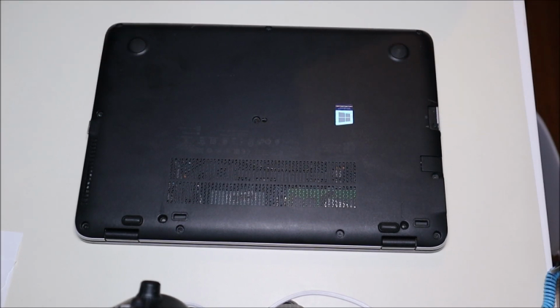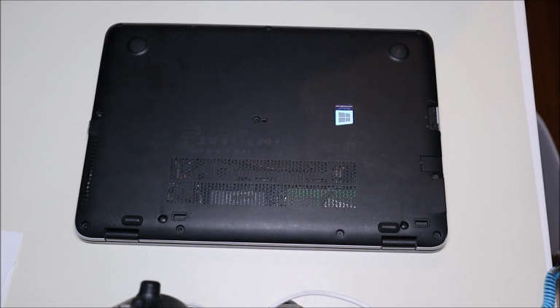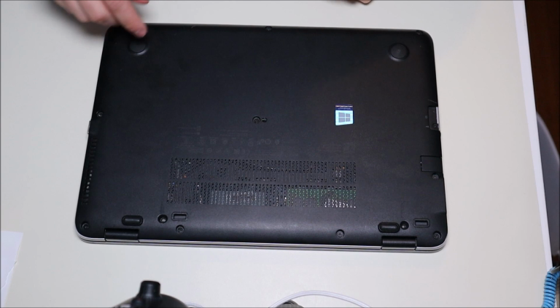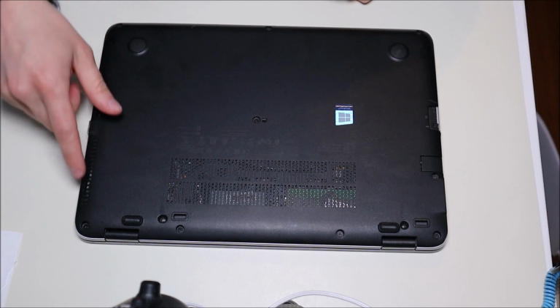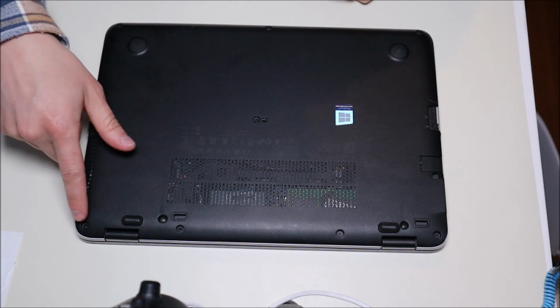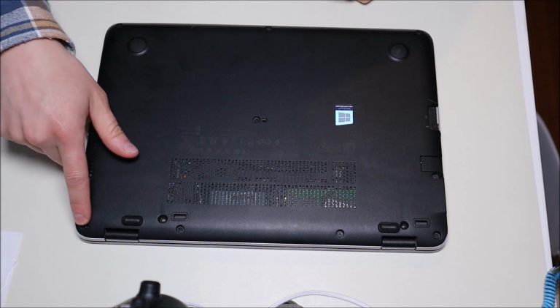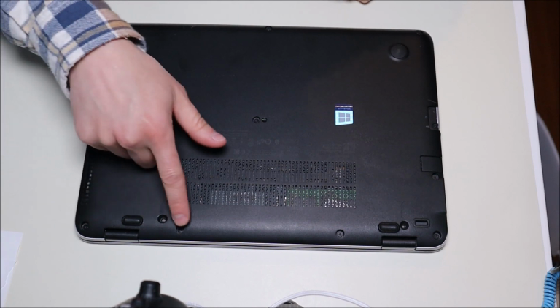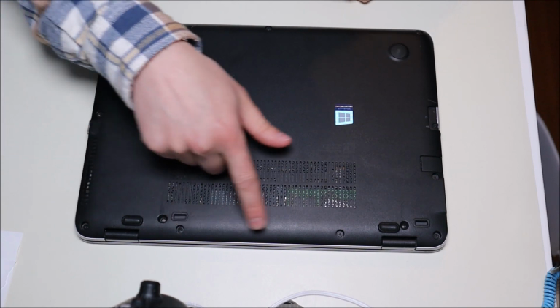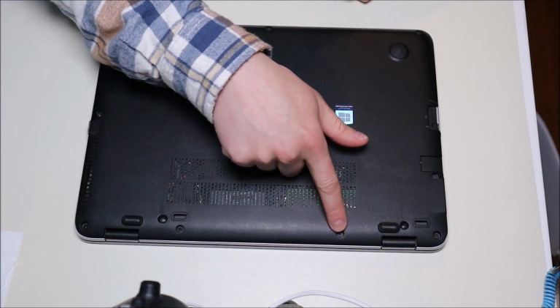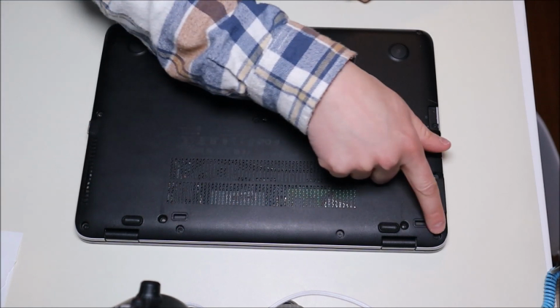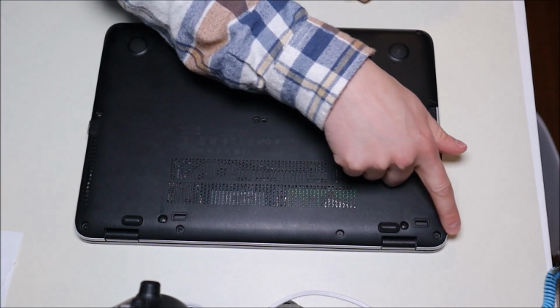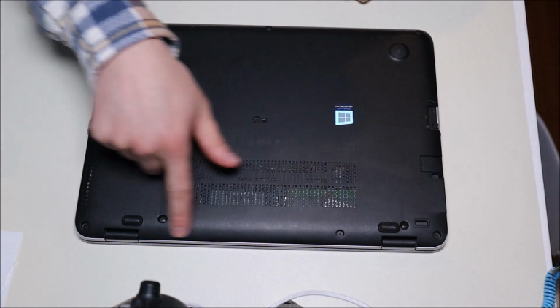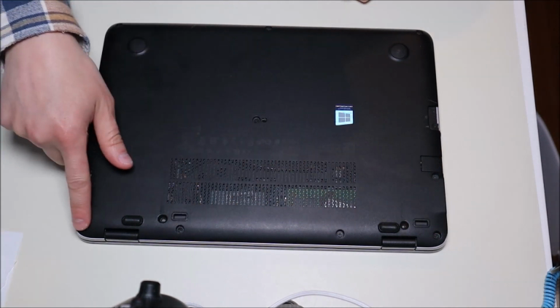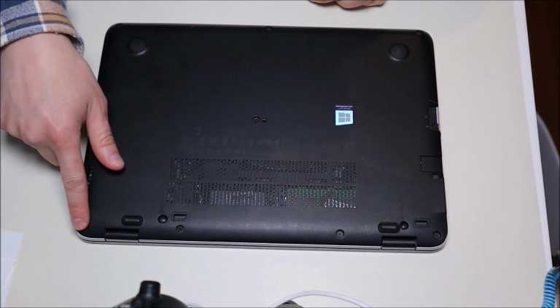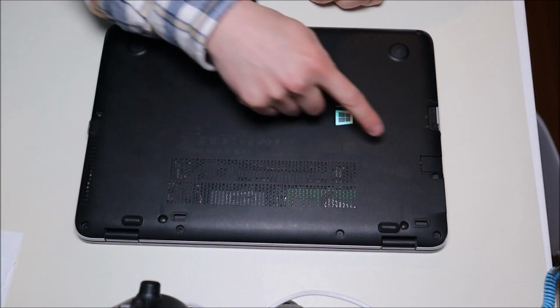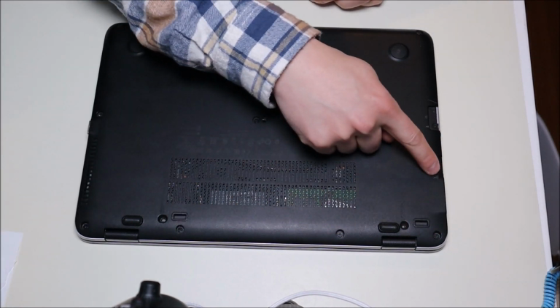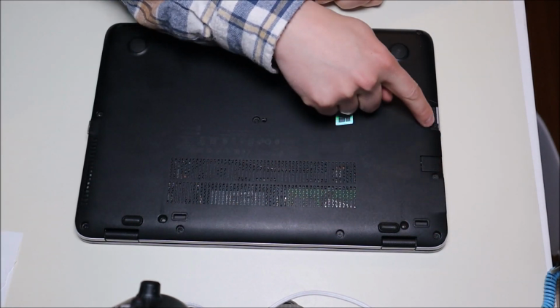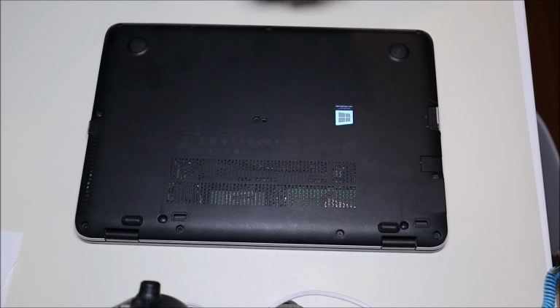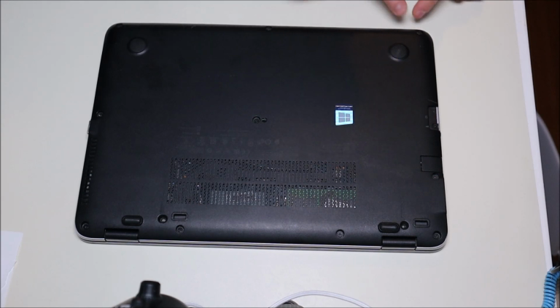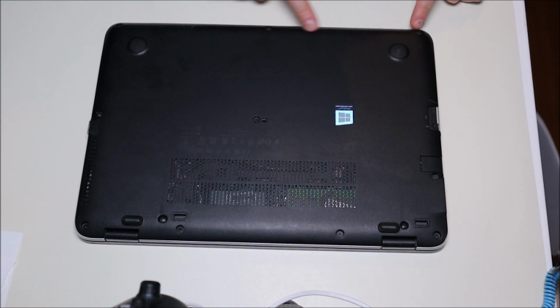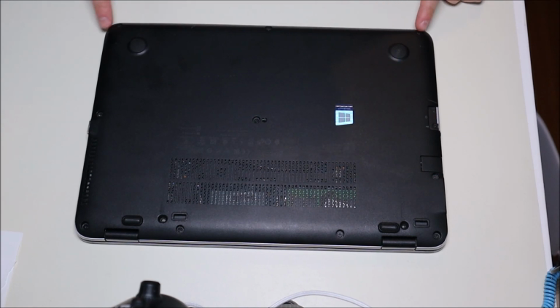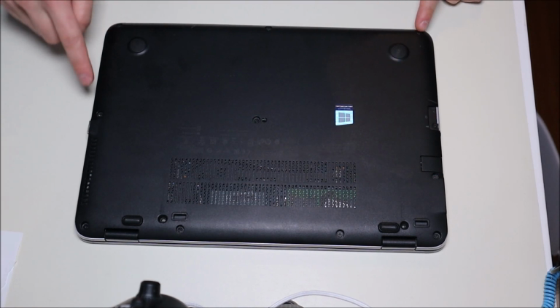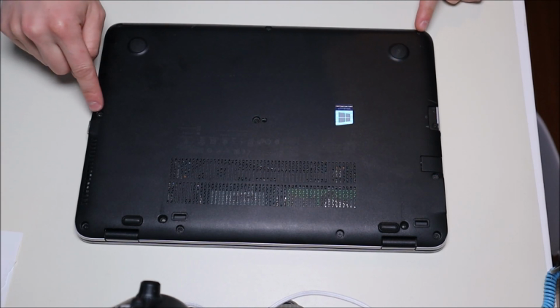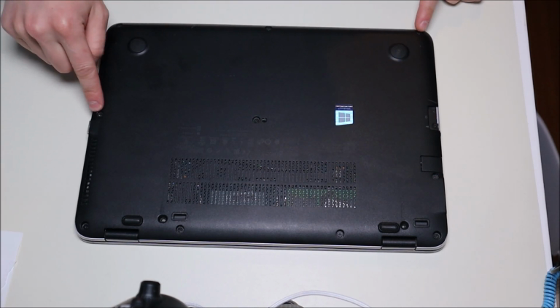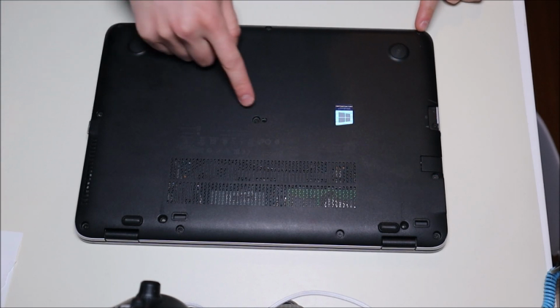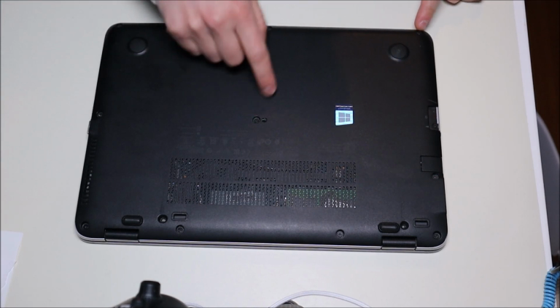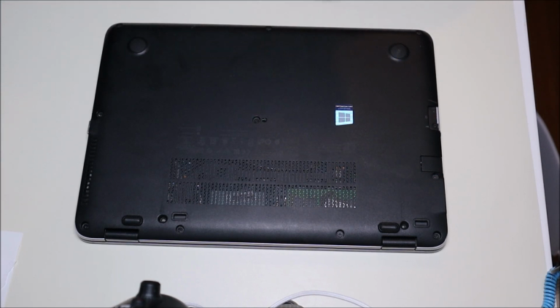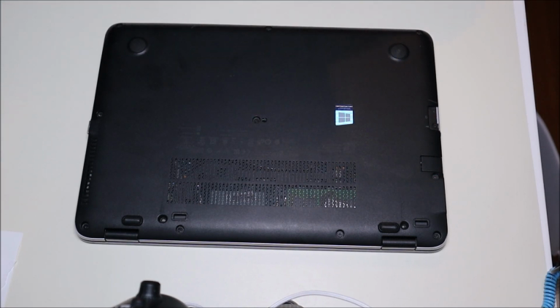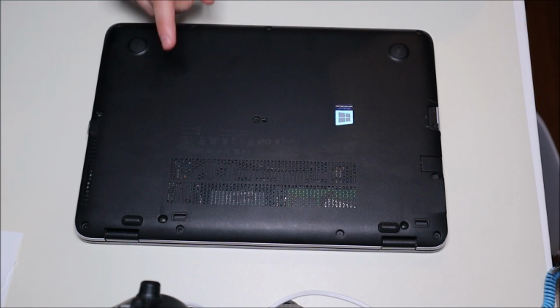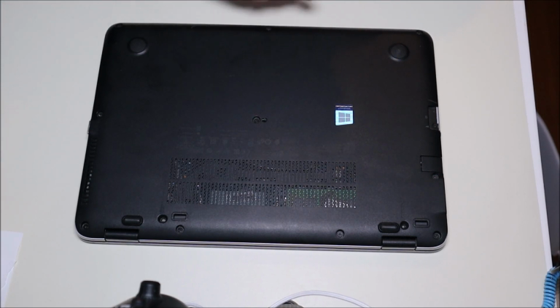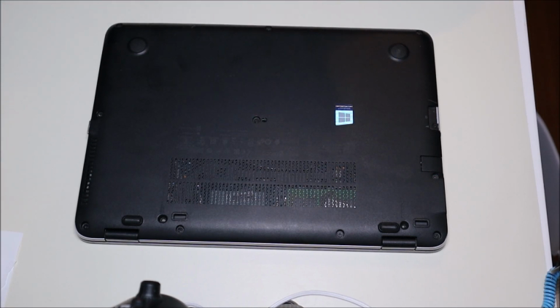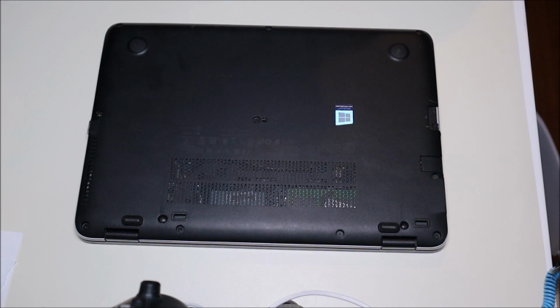To start off, I see a screw there, there, there — so four along the top, two here, three along the bottom, one there, and one in the middle. I'm going to go and take those off now.